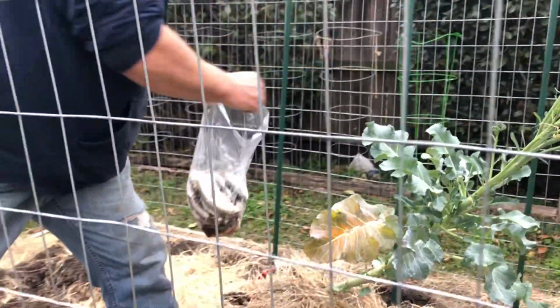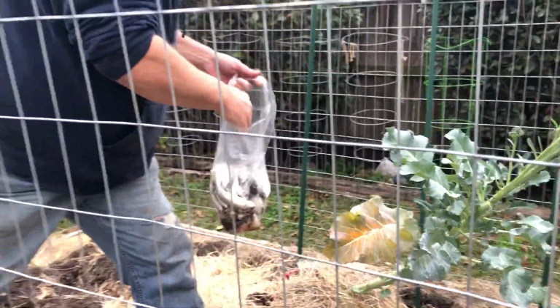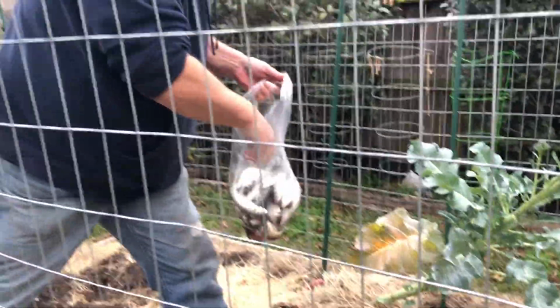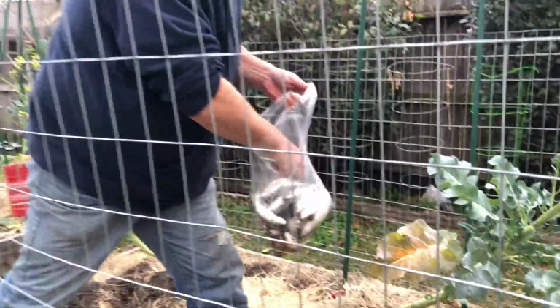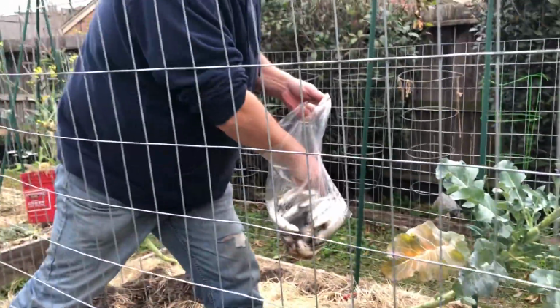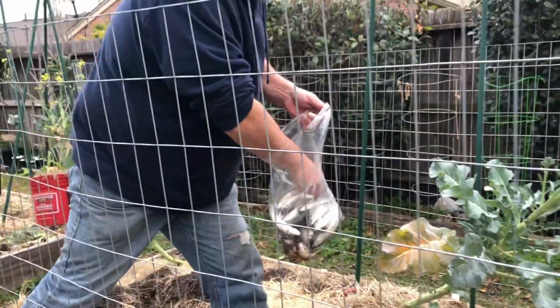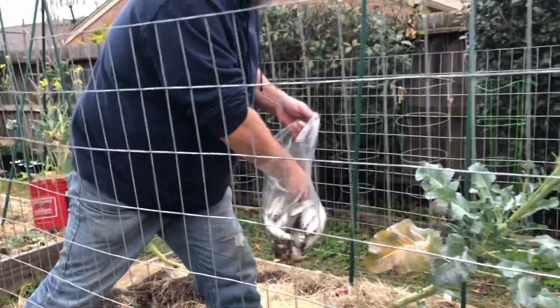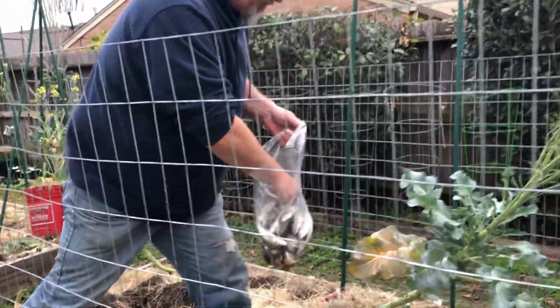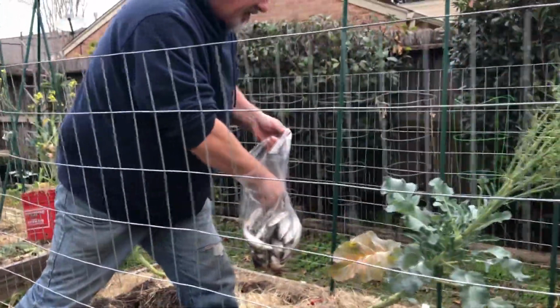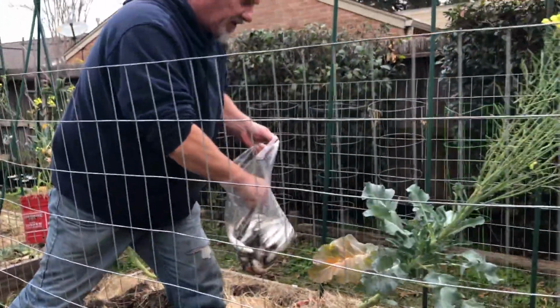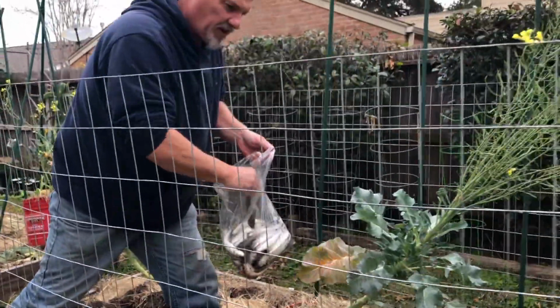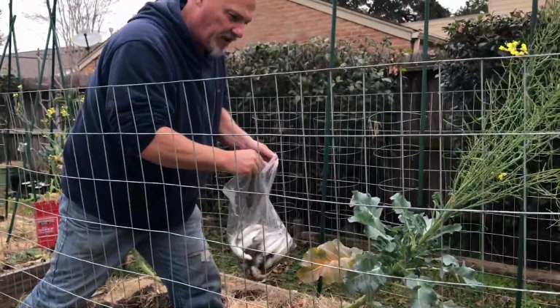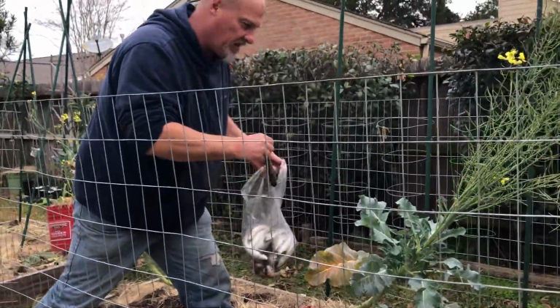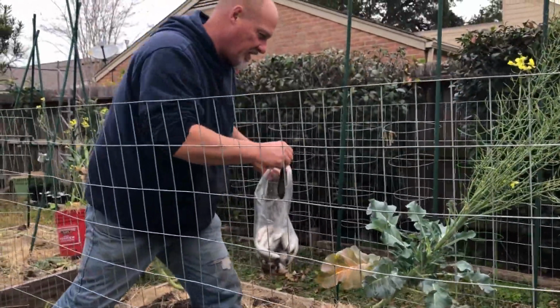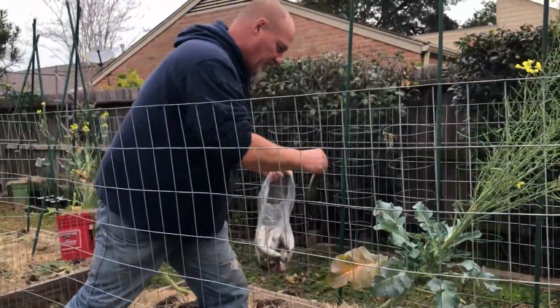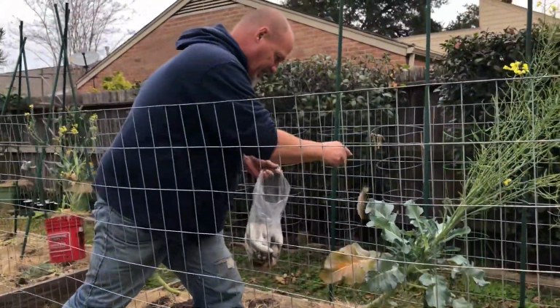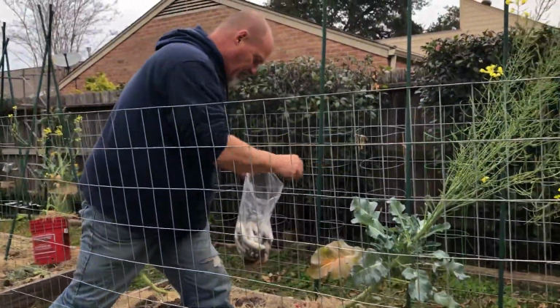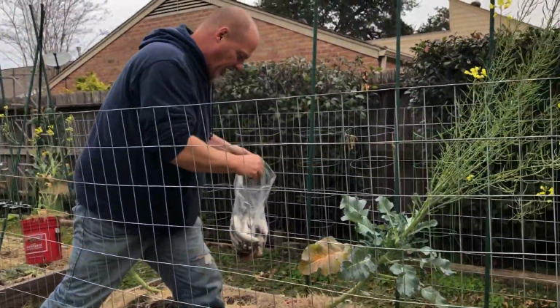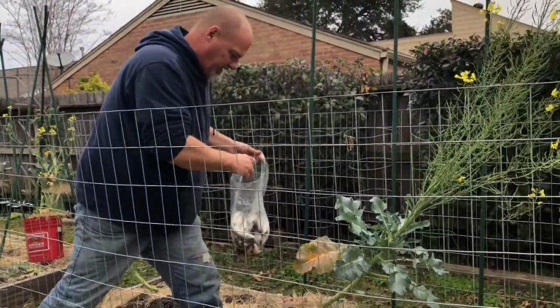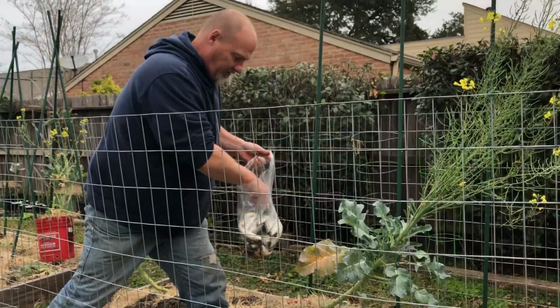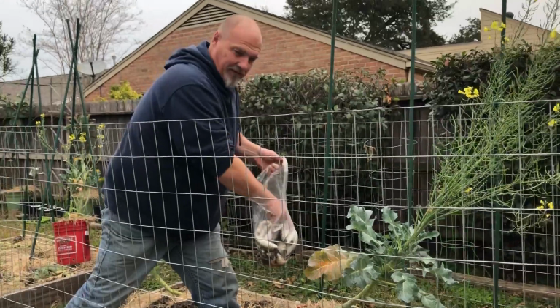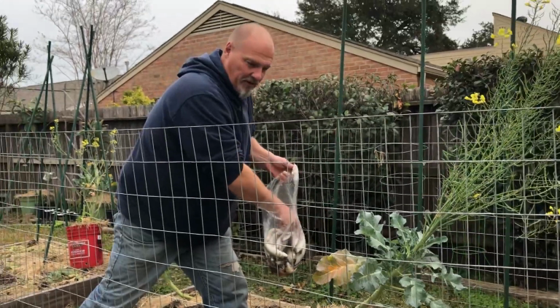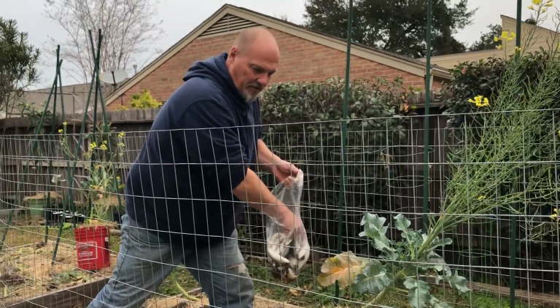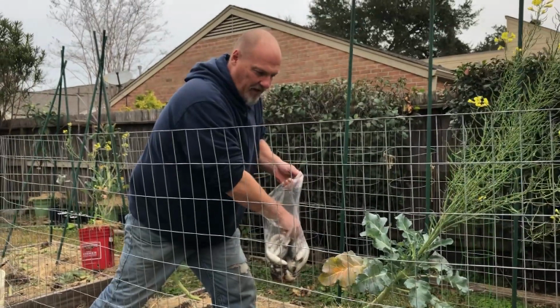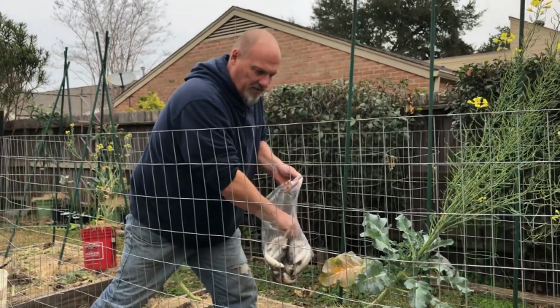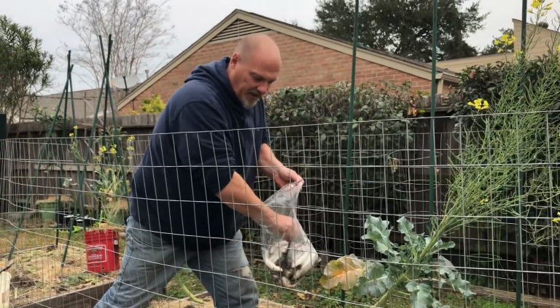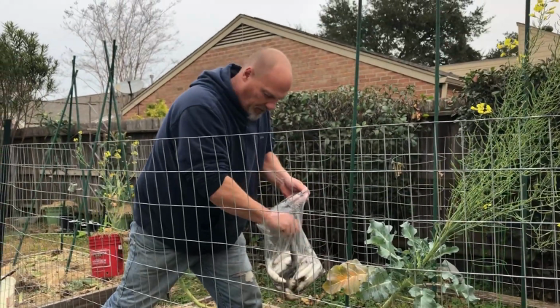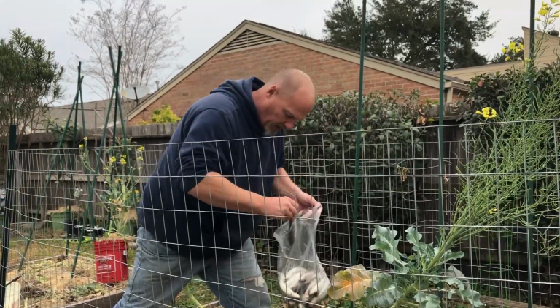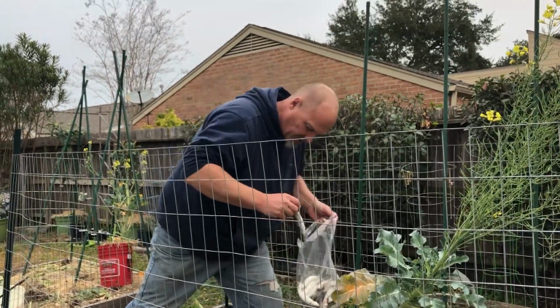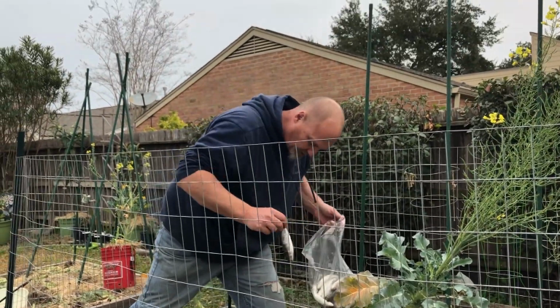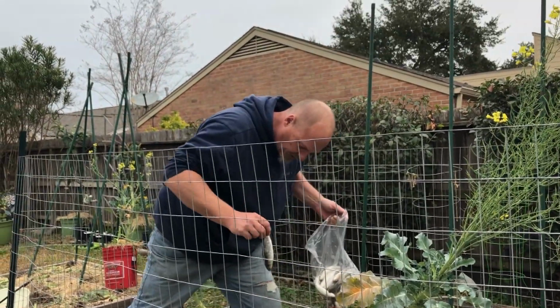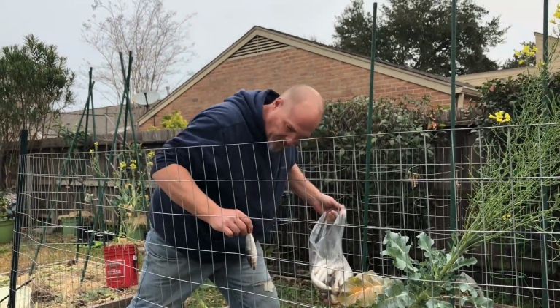Last year we did this with a couple fish we caught at the beach, and we had raccoons and possums digging up our beds, so this year we put up a fence.